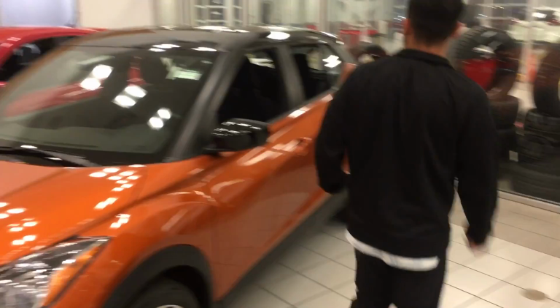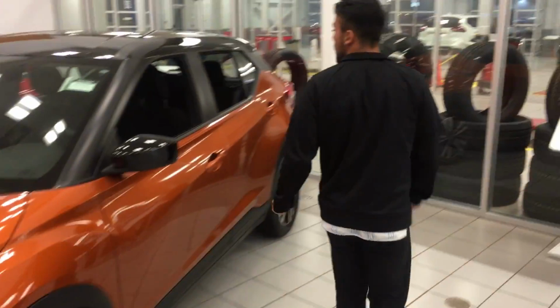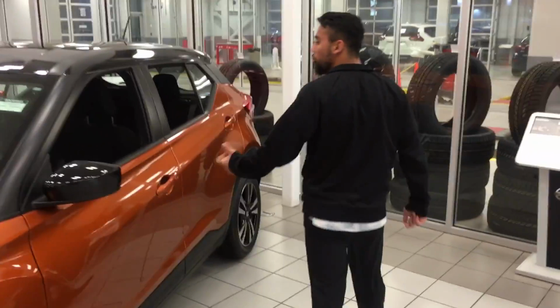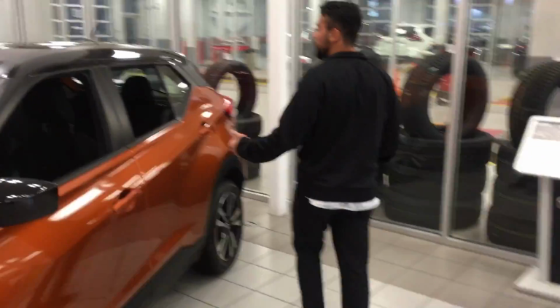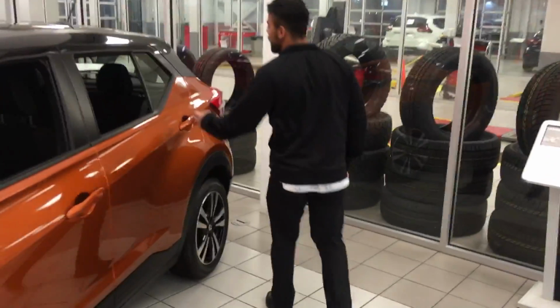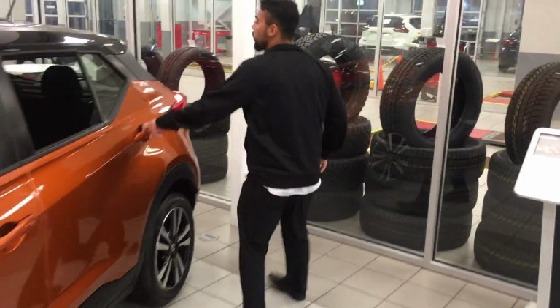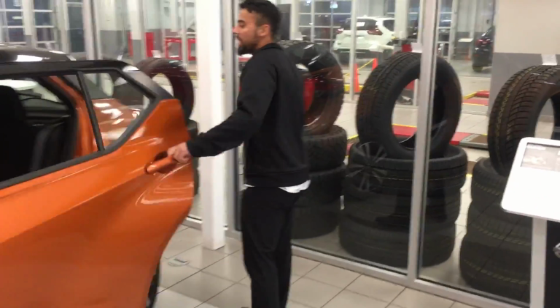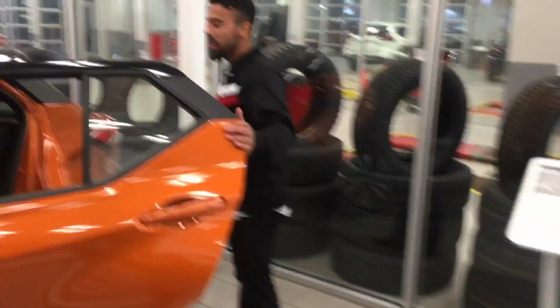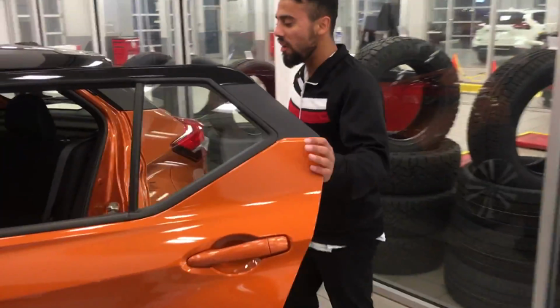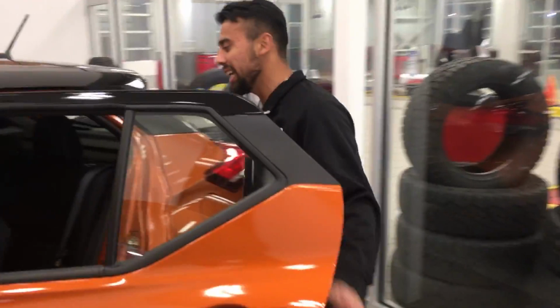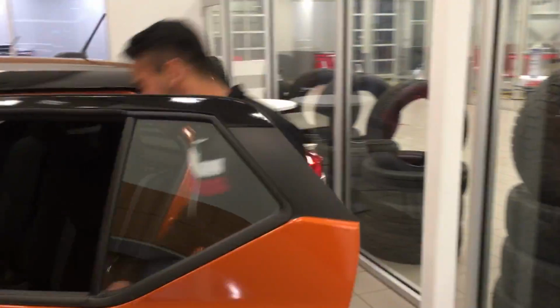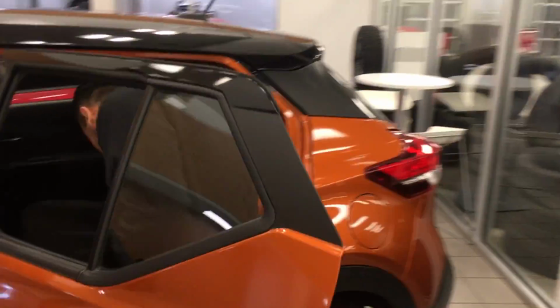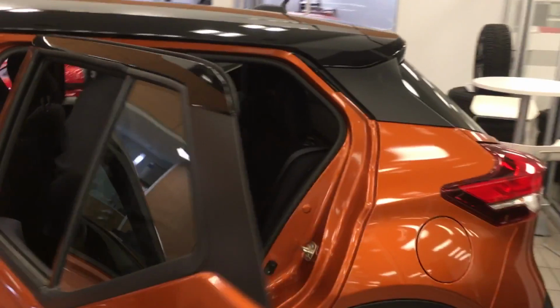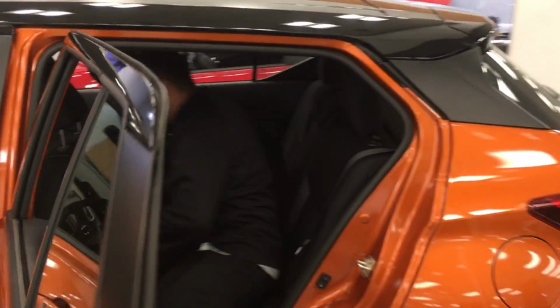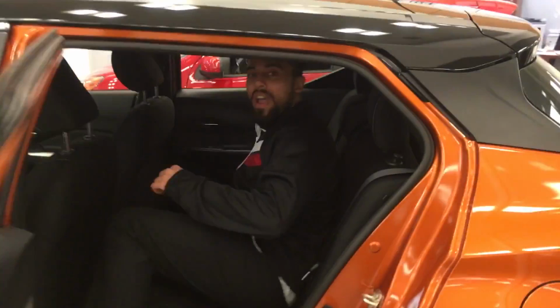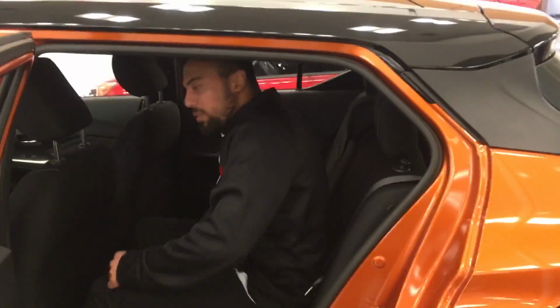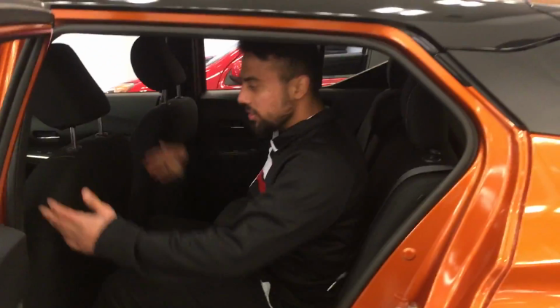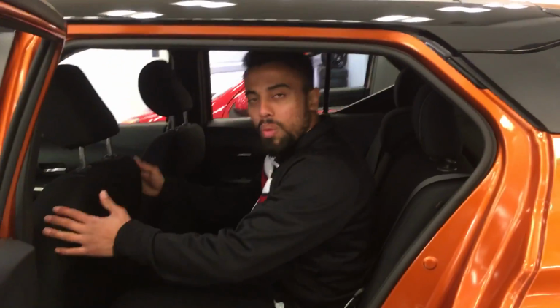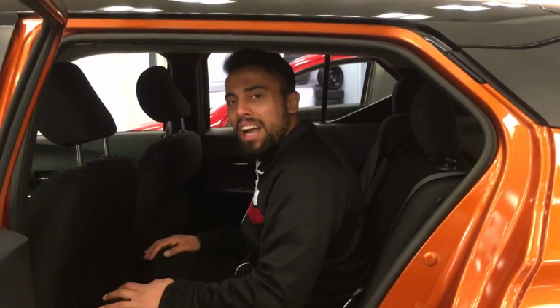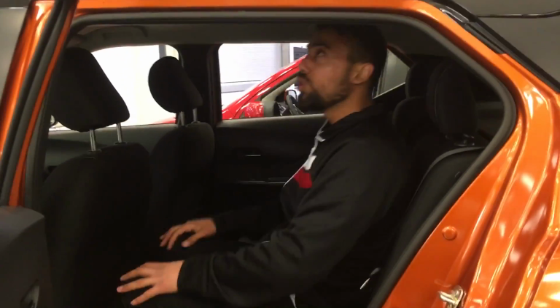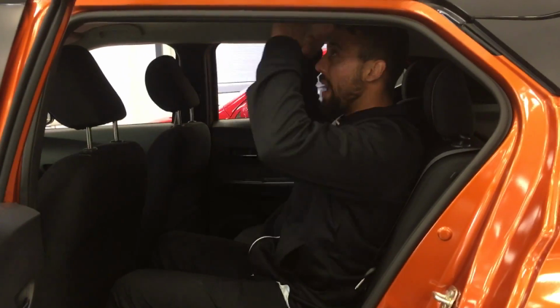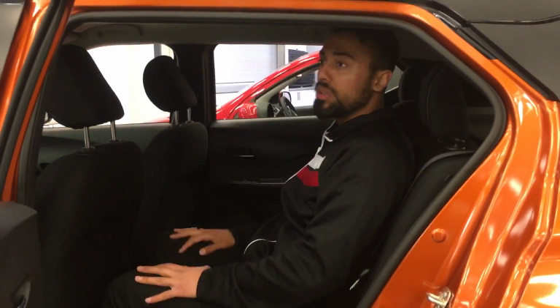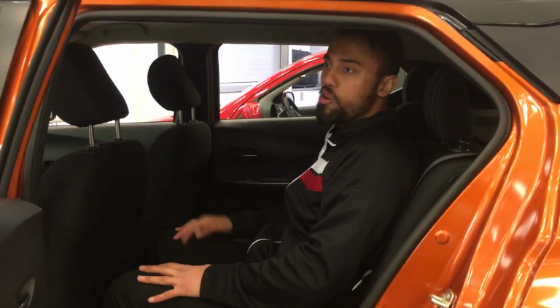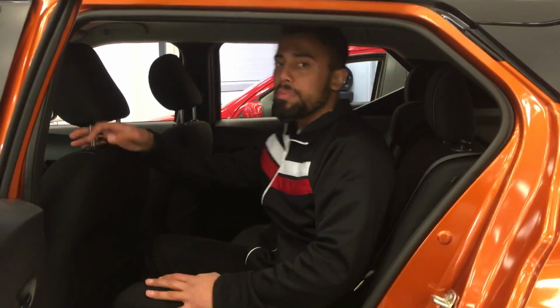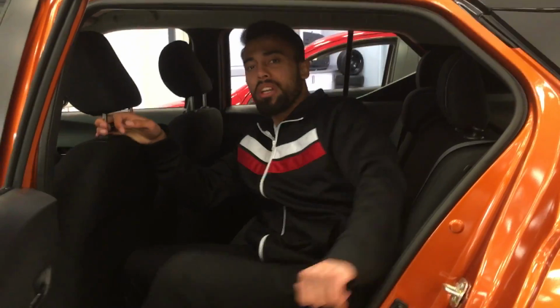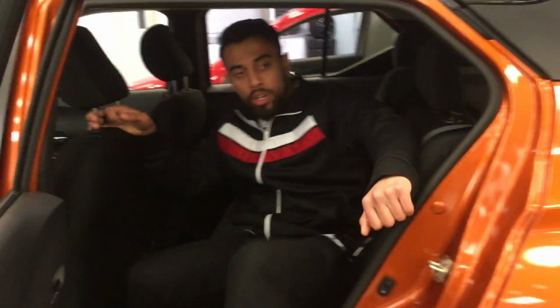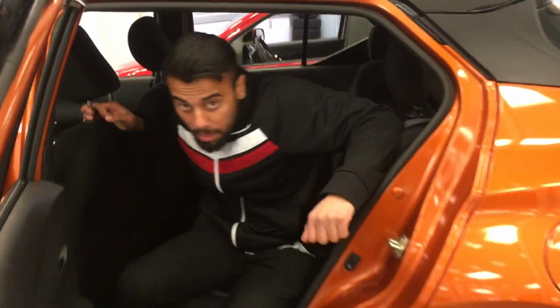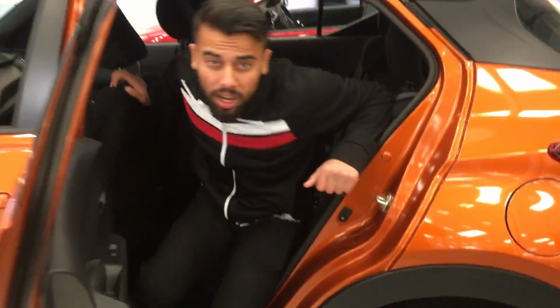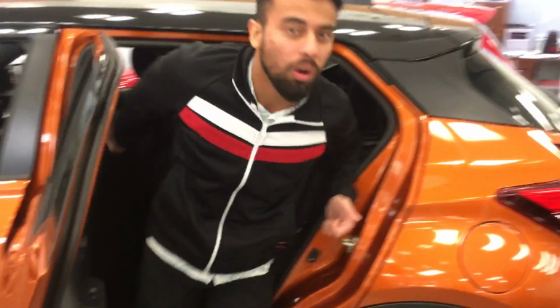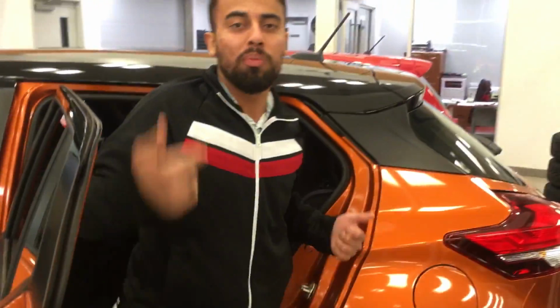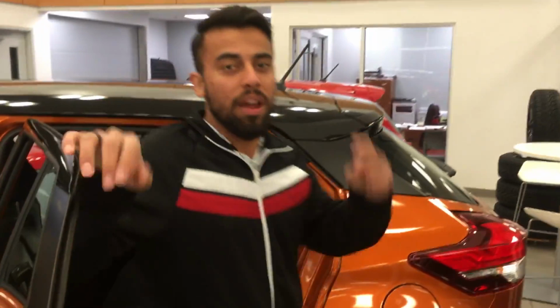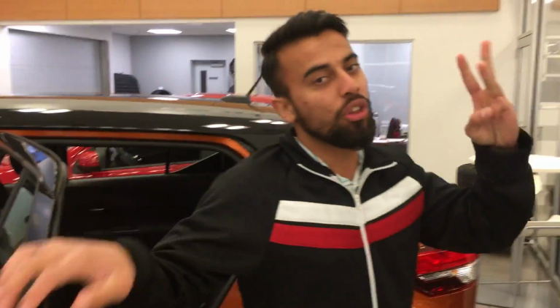Another cool part about the Kicks that I personally love is the amount of room you get in the back right here. I'm about 5'8" and there's tons of legroom even with the seat all the way back, and also tons of headroom. For a road trip it's gonna be great for you.